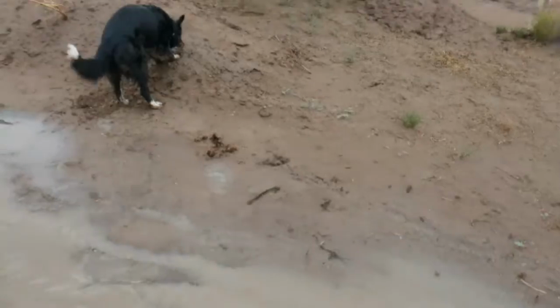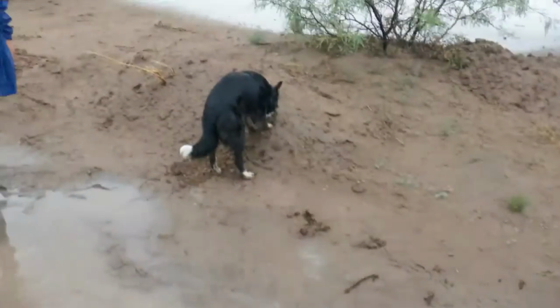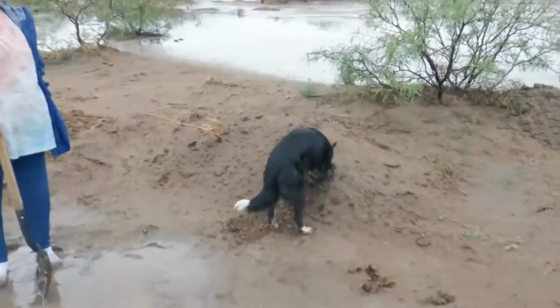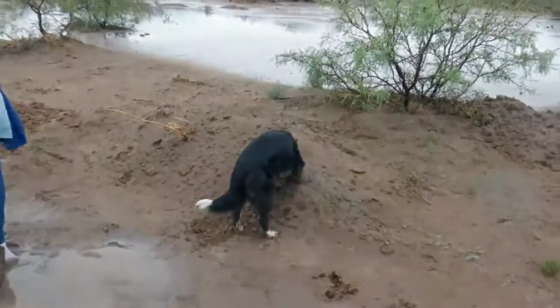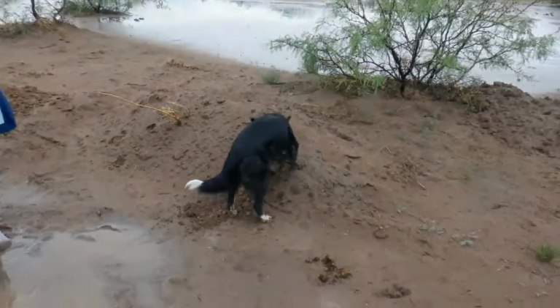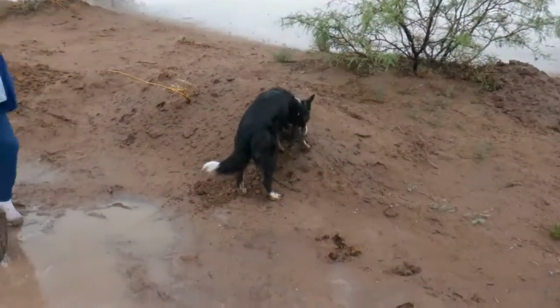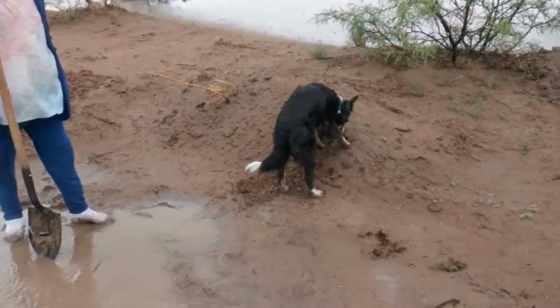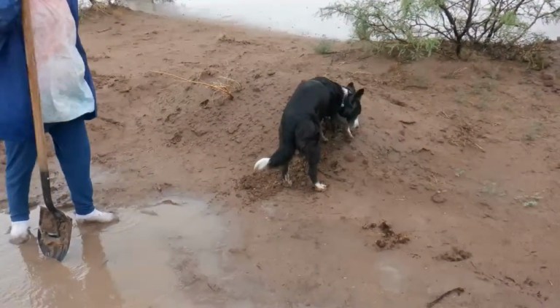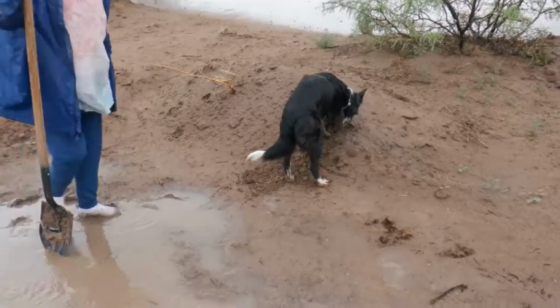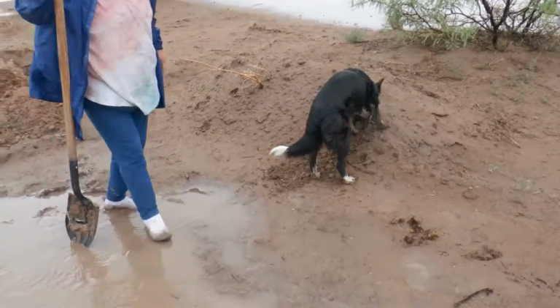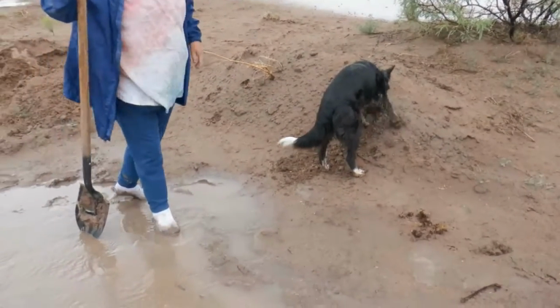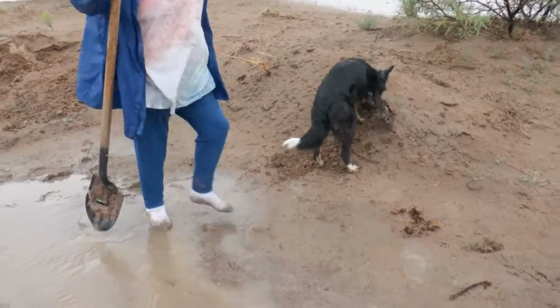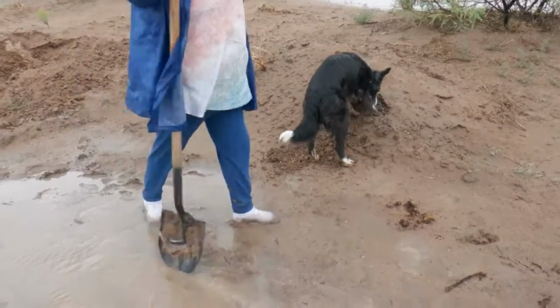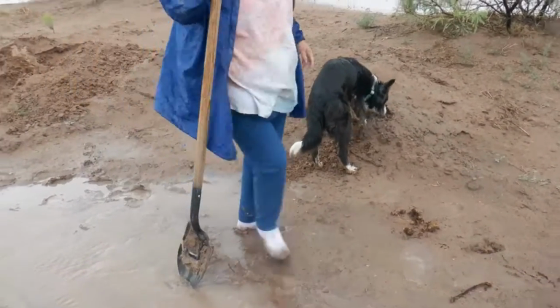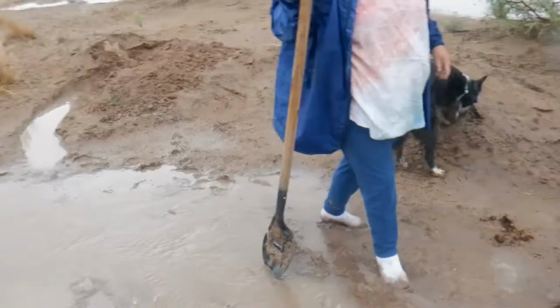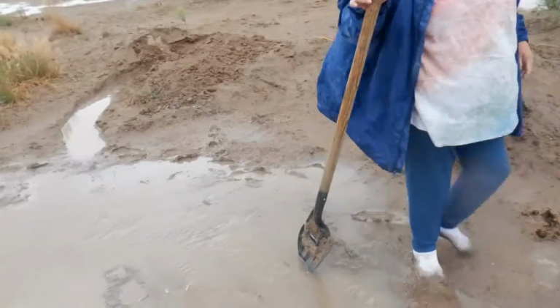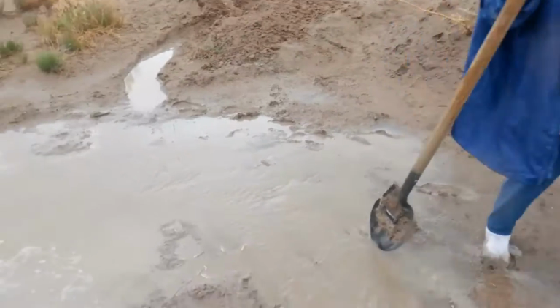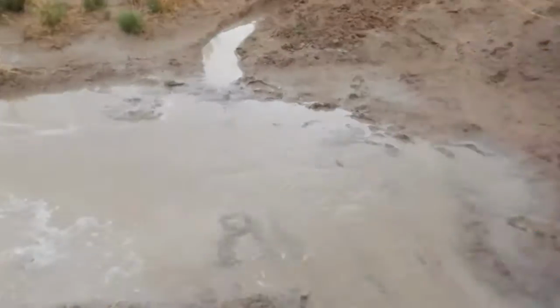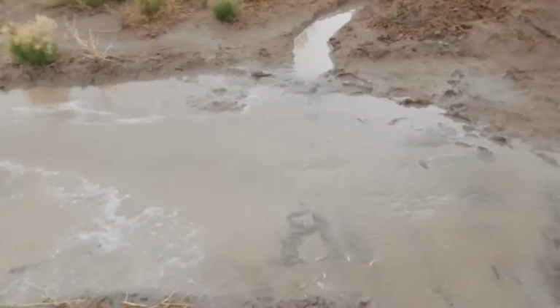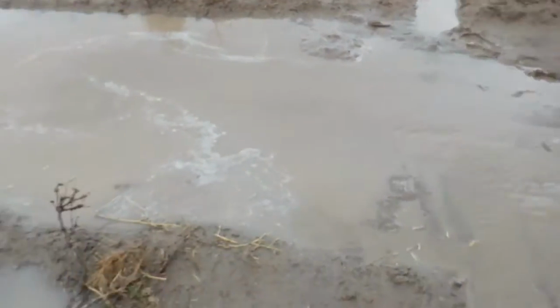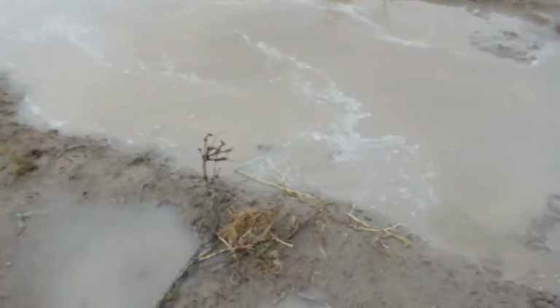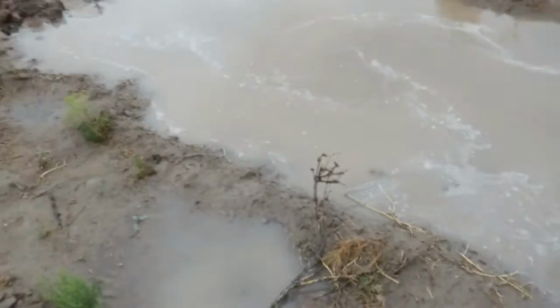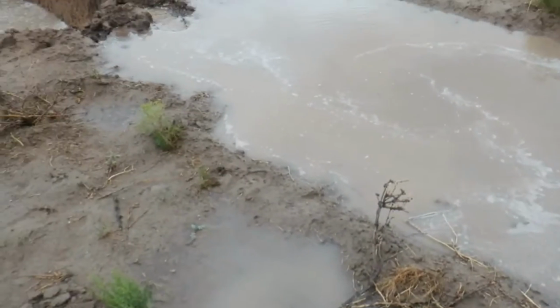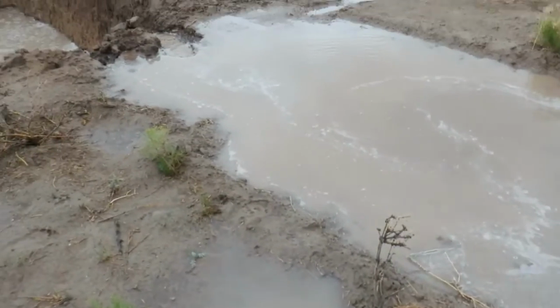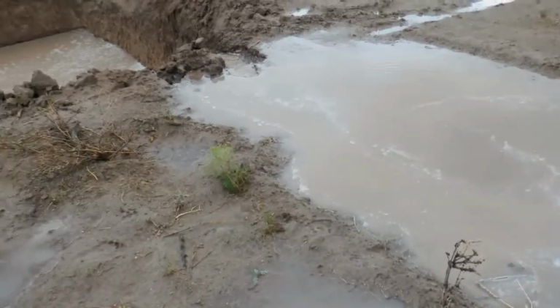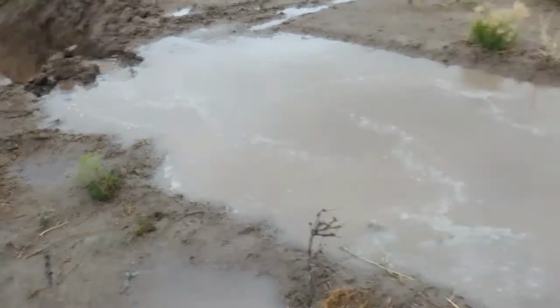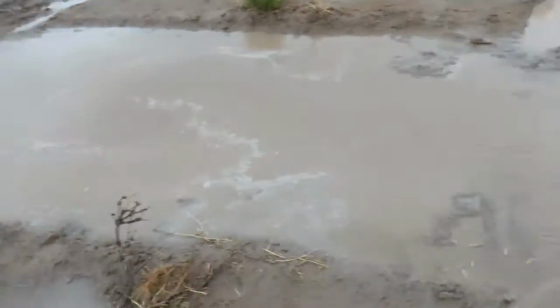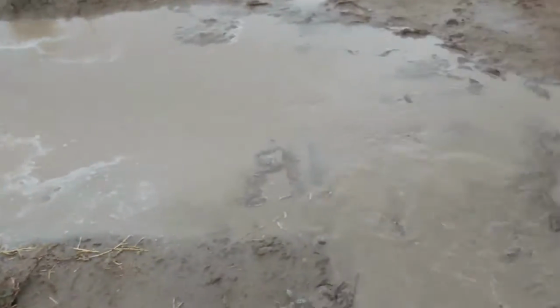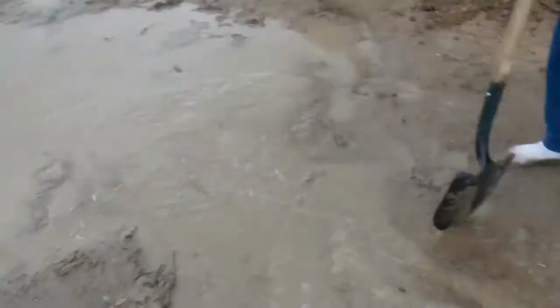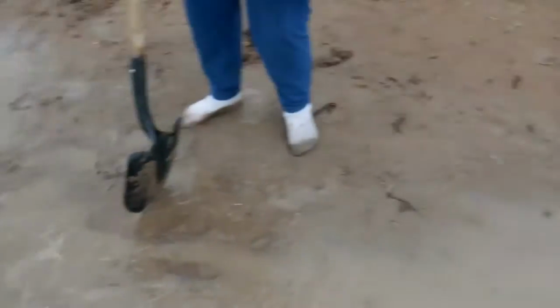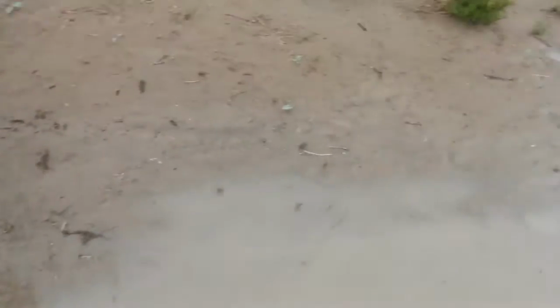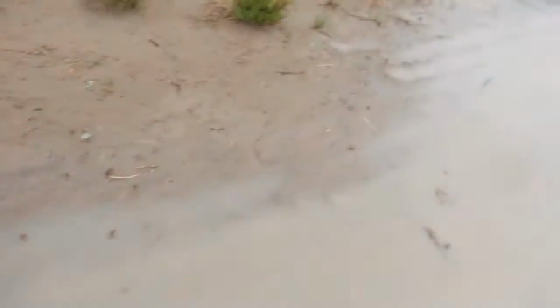But our helper has been digging. This river here was not intentional.